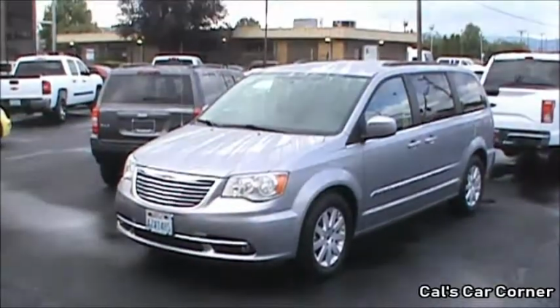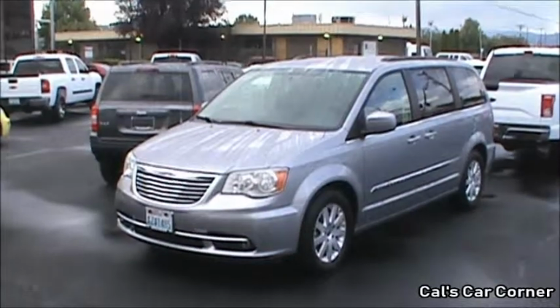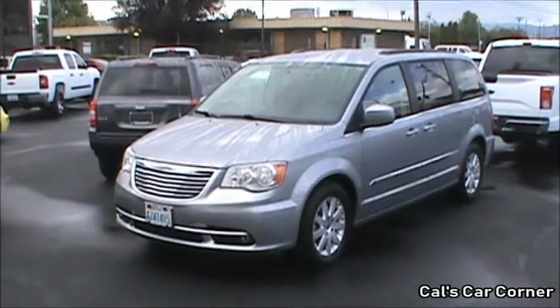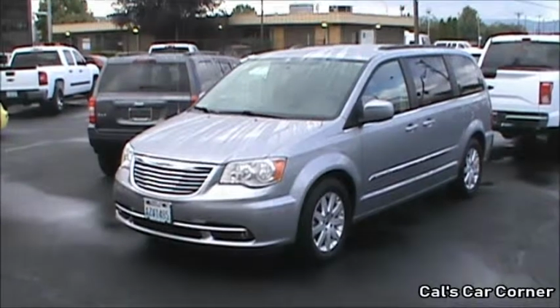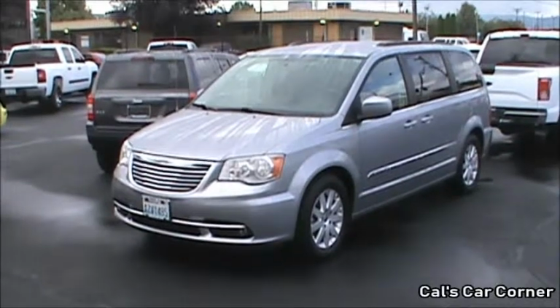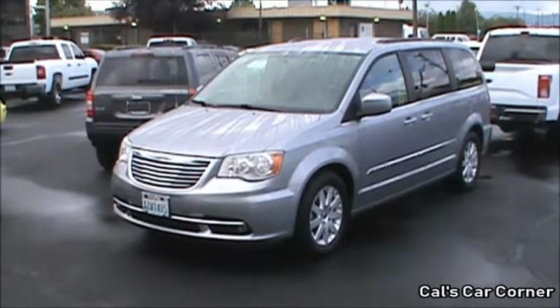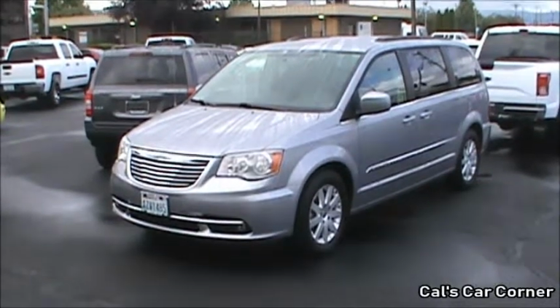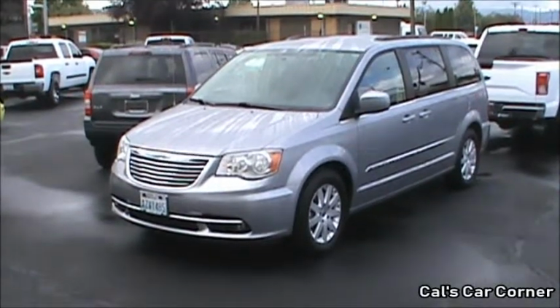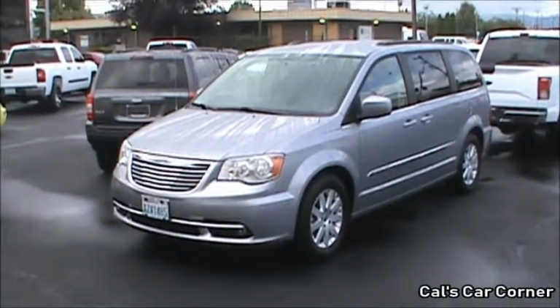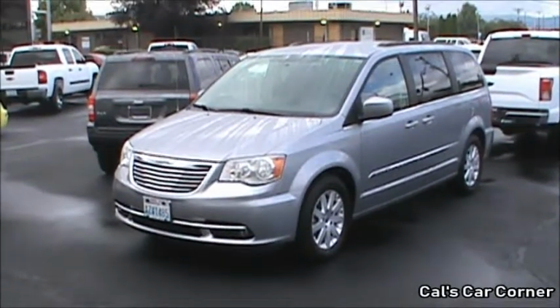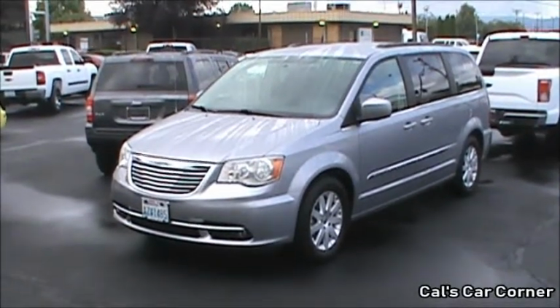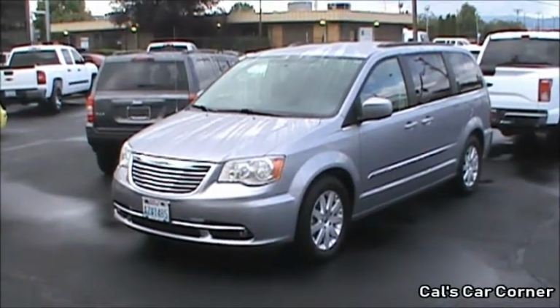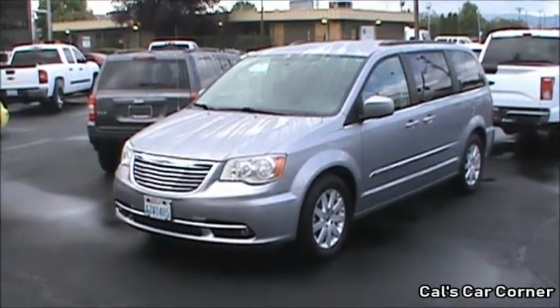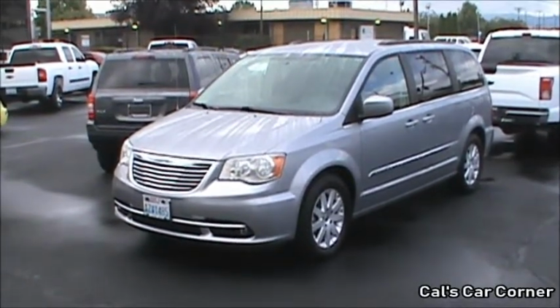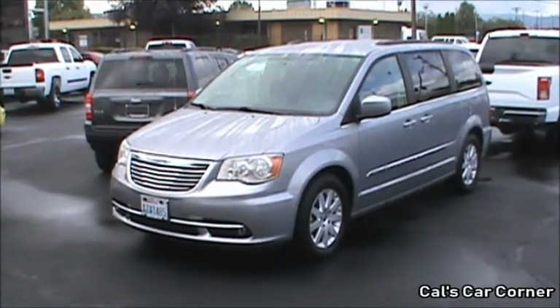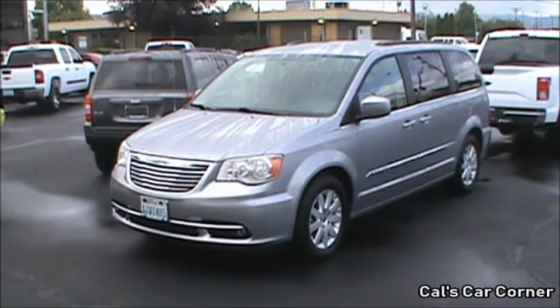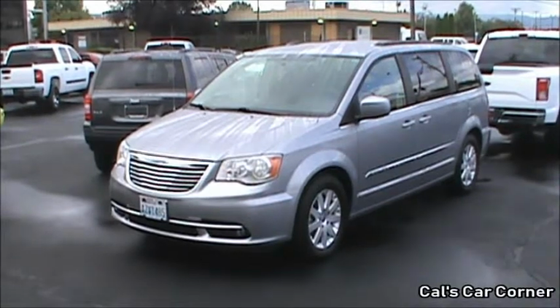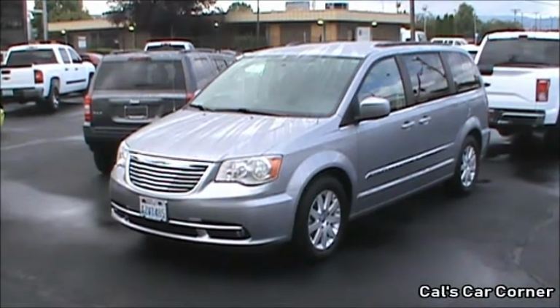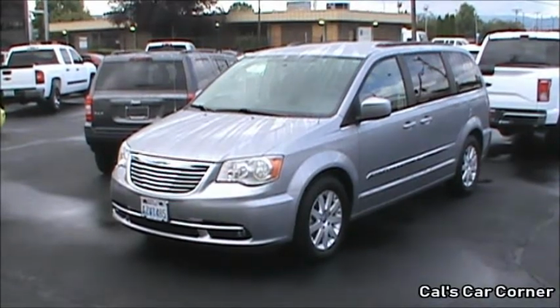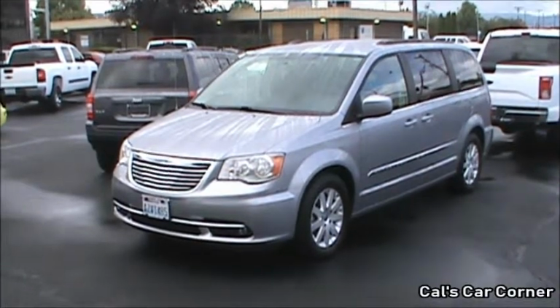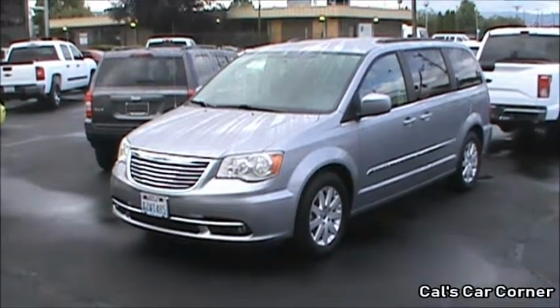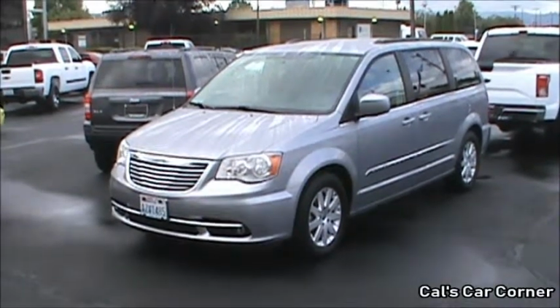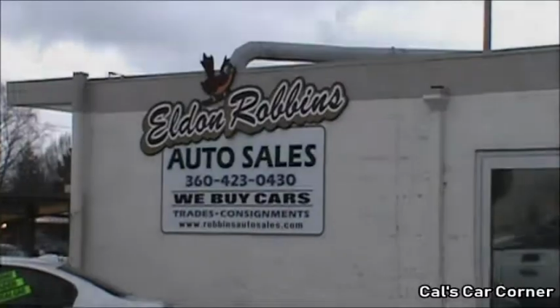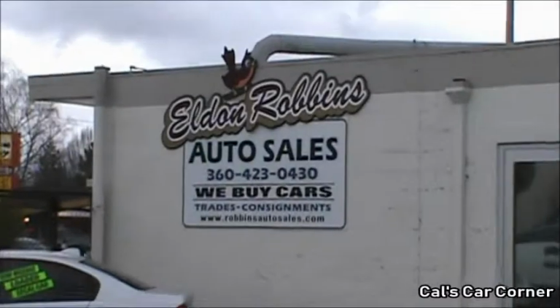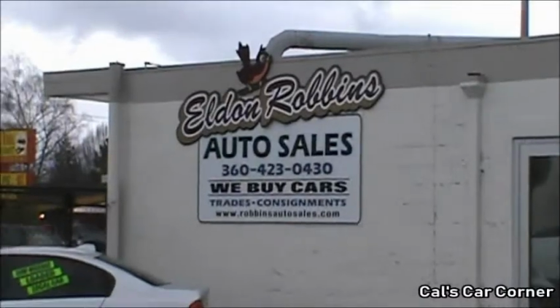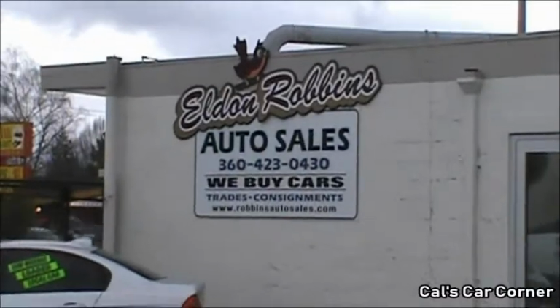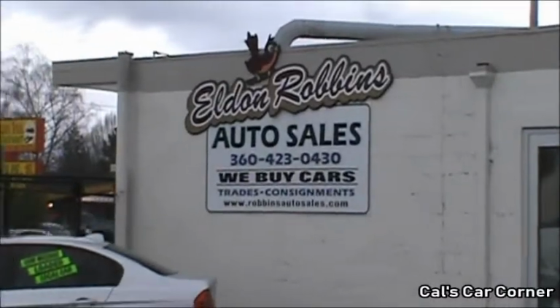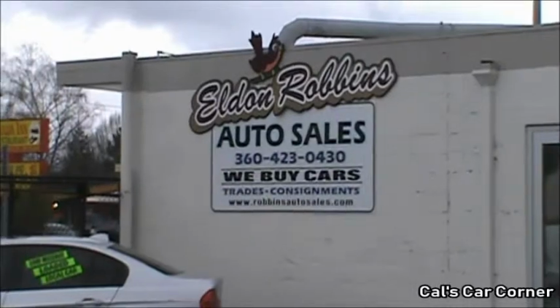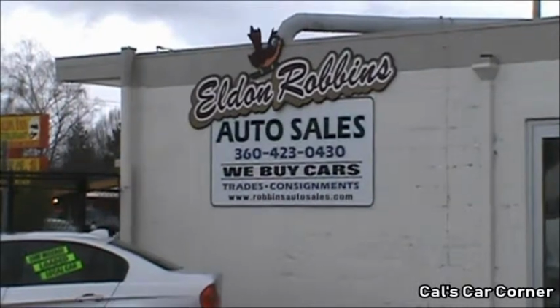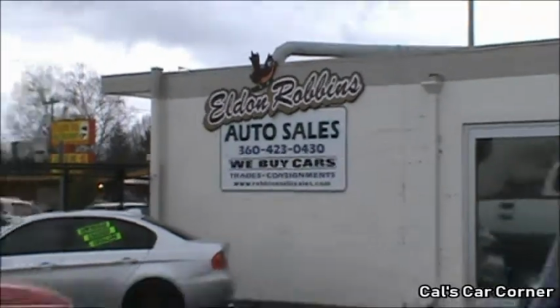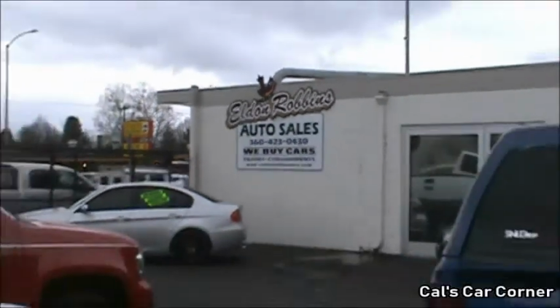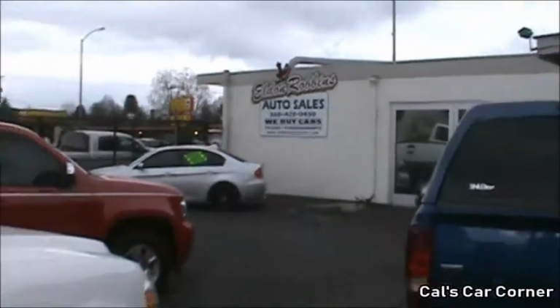Welcome, viewers. This will be a start-up, overview, and tour of a 2016 Chrysler Town & Country Touring. This video tour was filmed at Eldon Robbins Auto Sales in Longview, Washington.